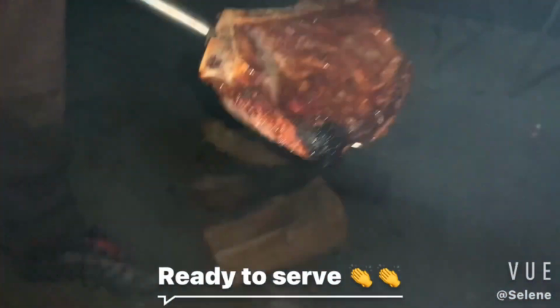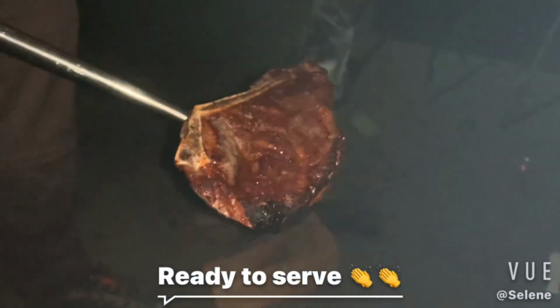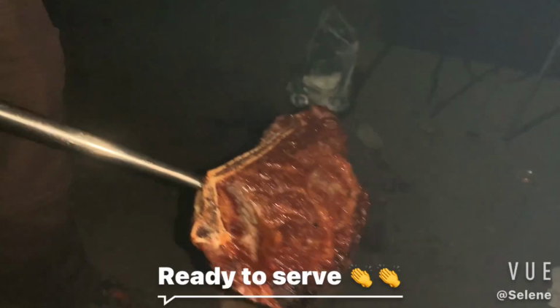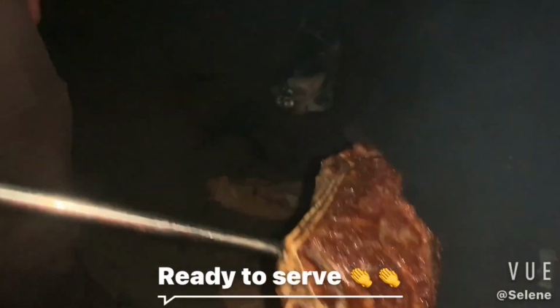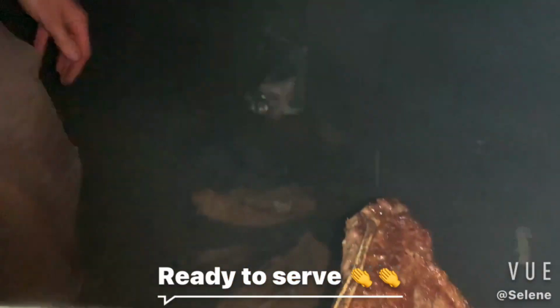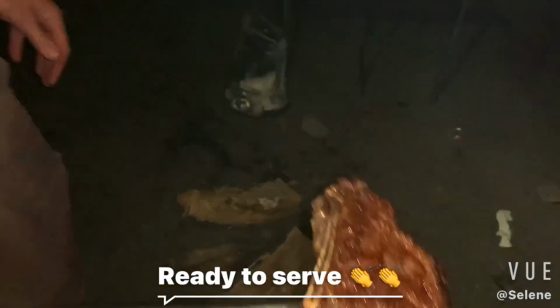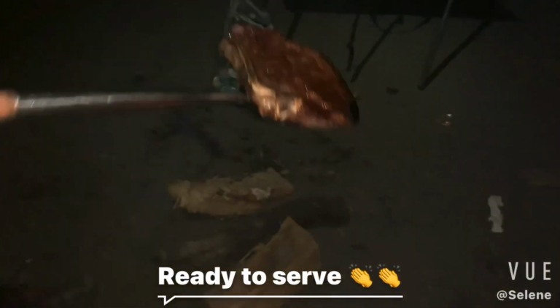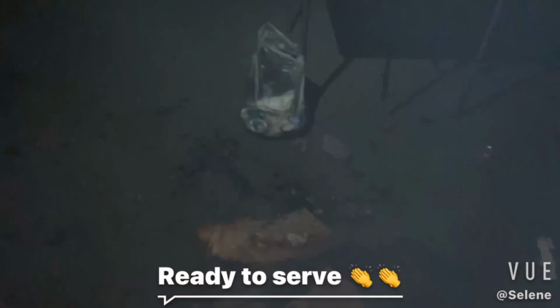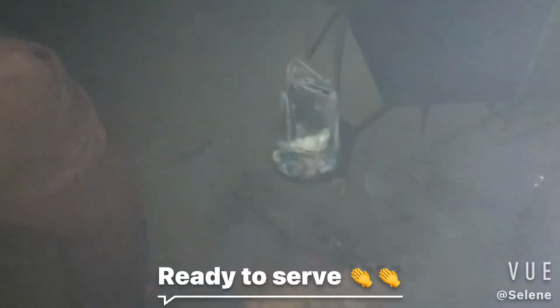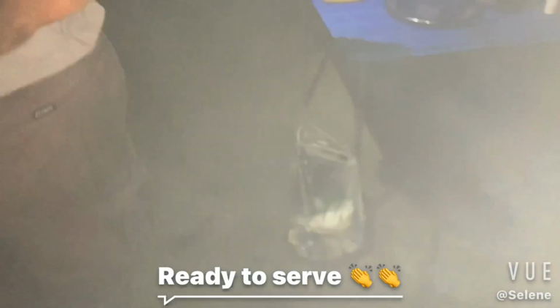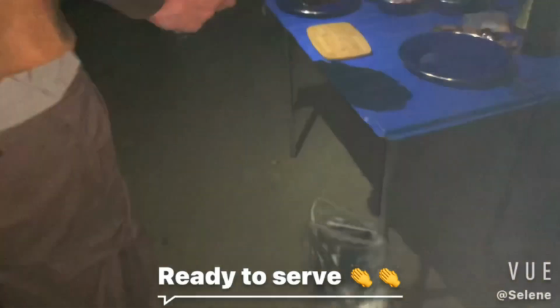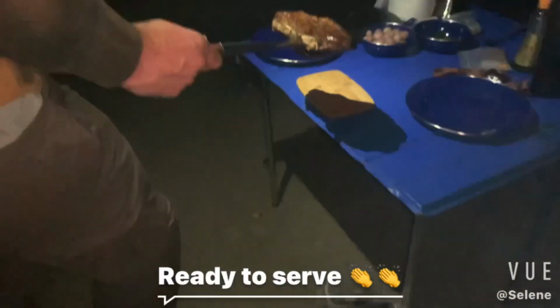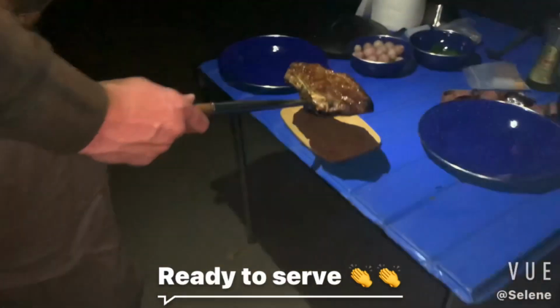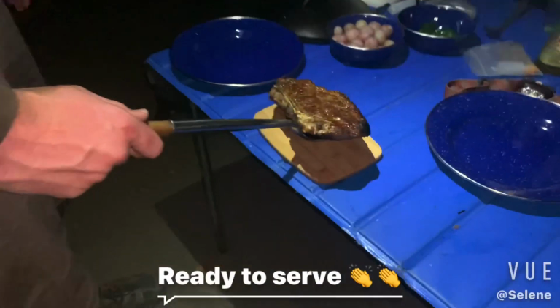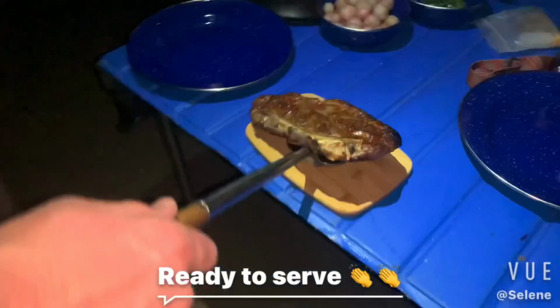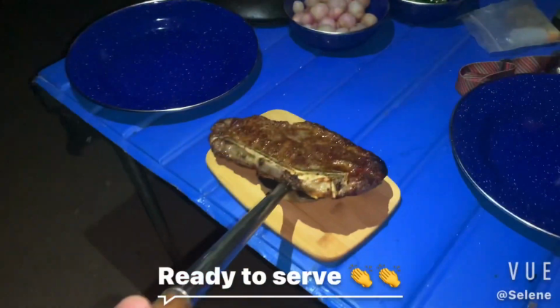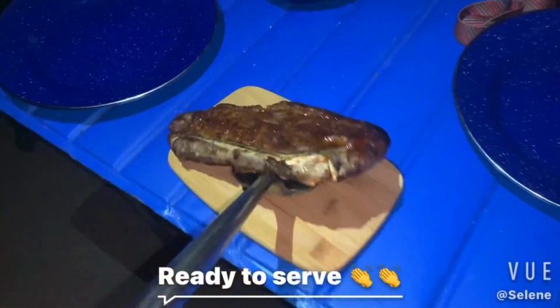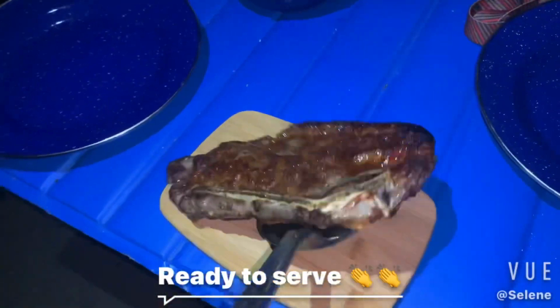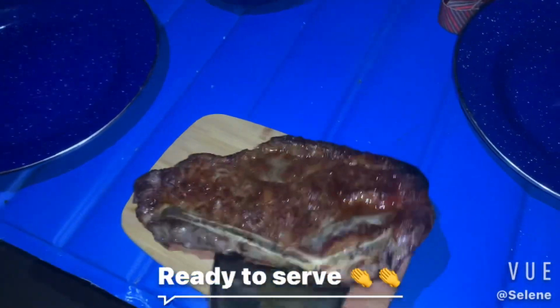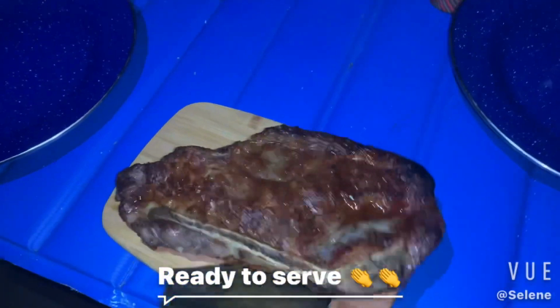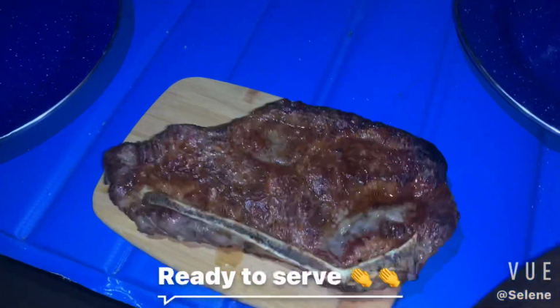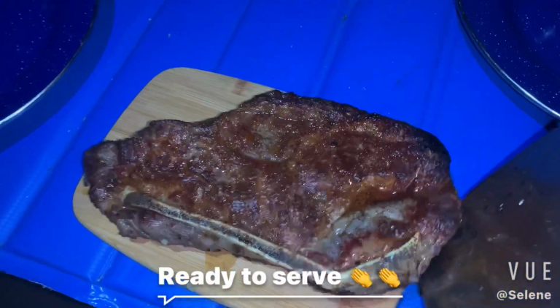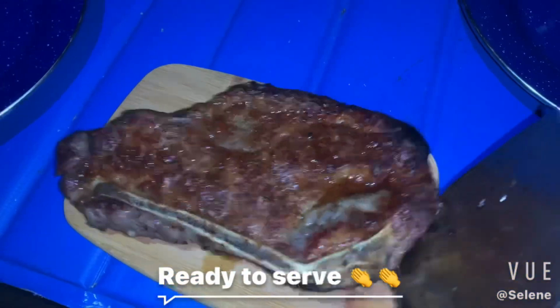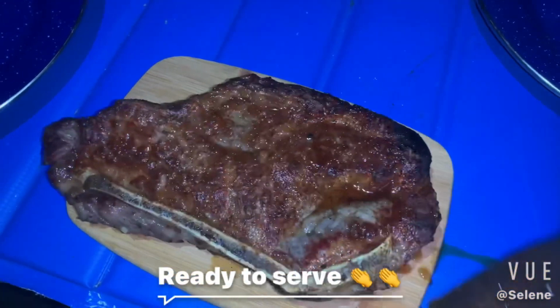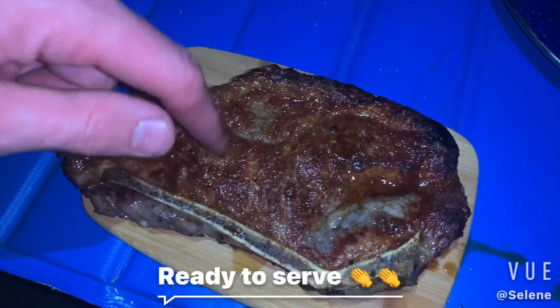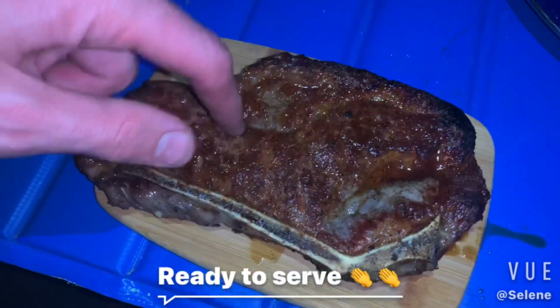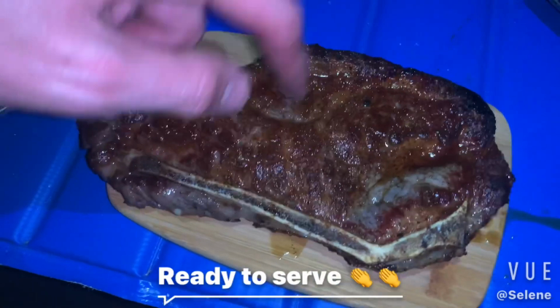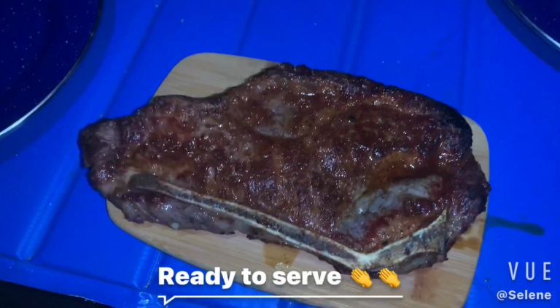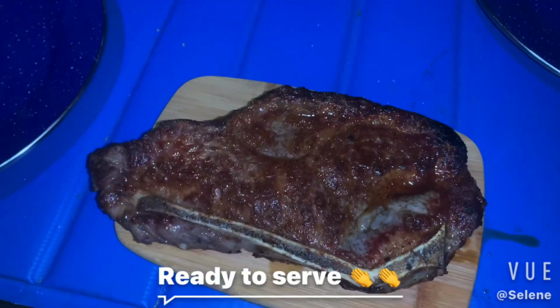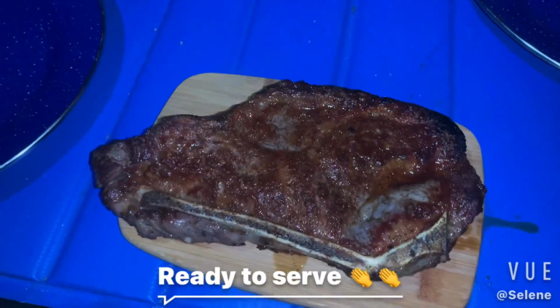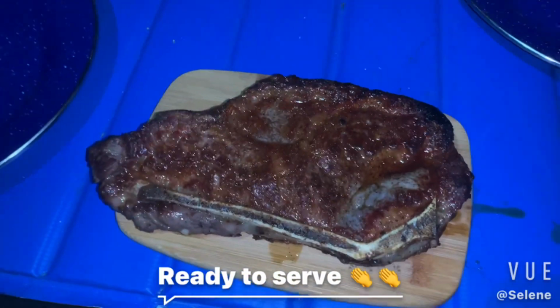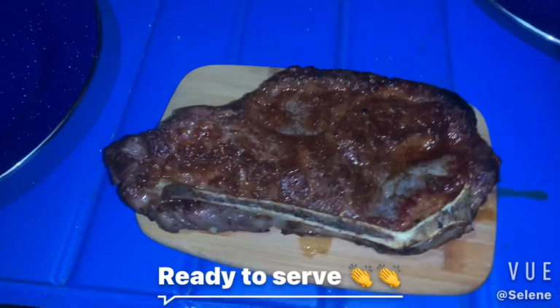Where's the cutting board? There — it's already put there. Wonderful. Now, before we cut it, we're going to let it rest.